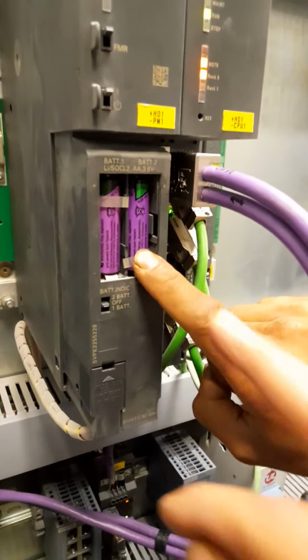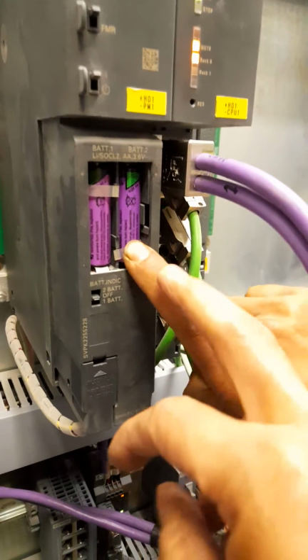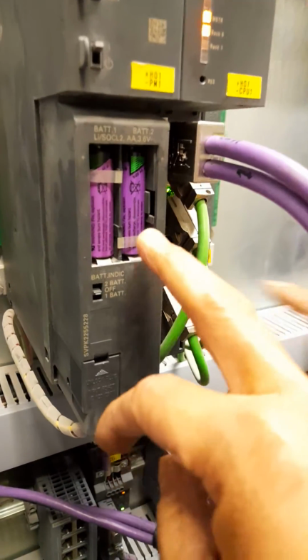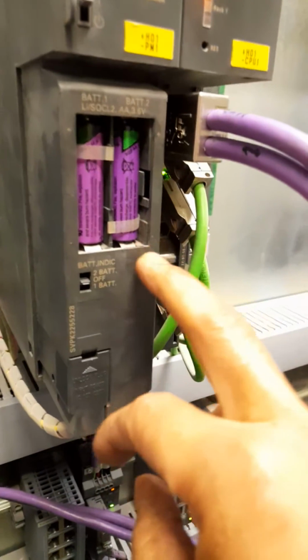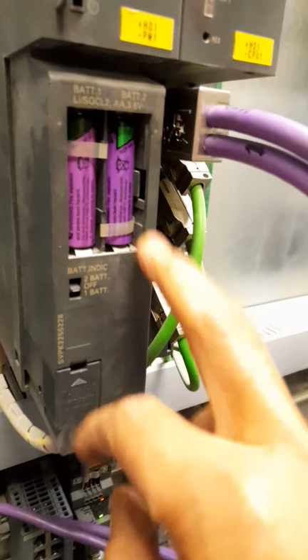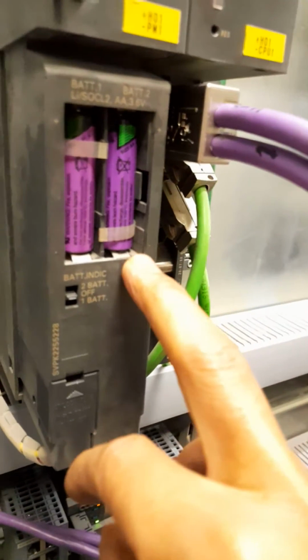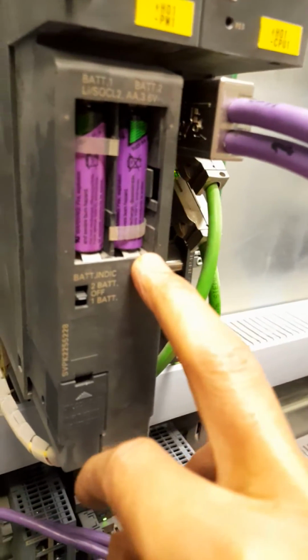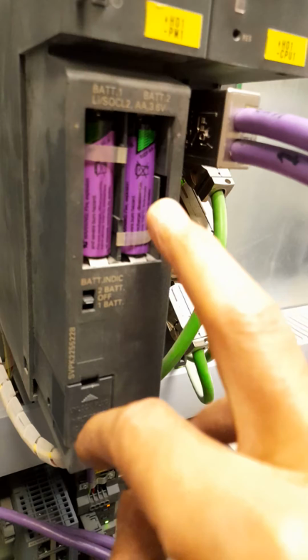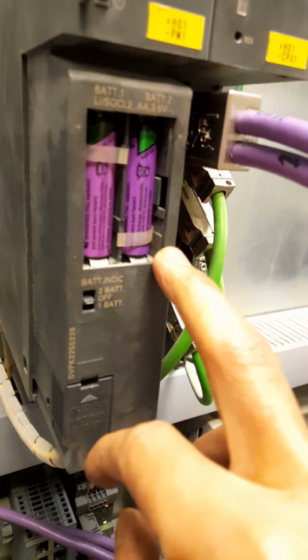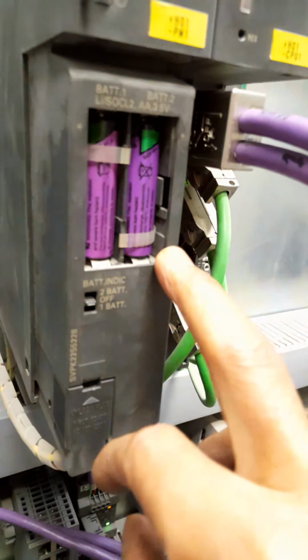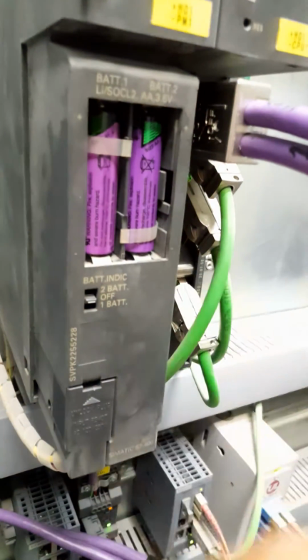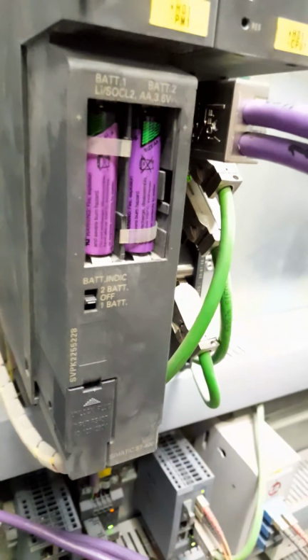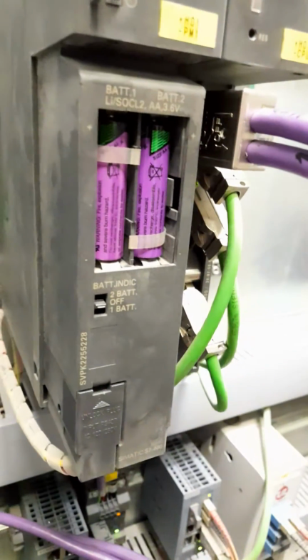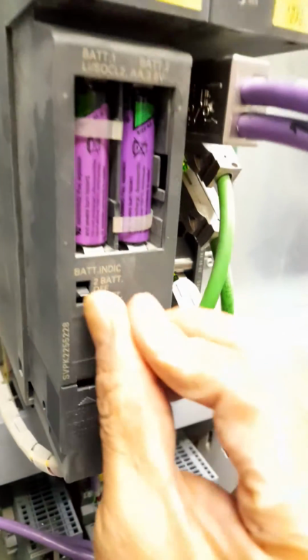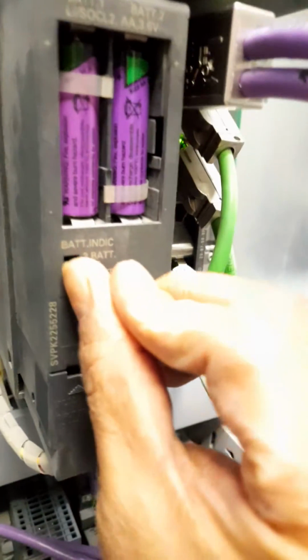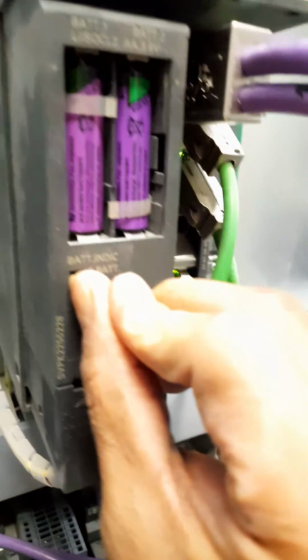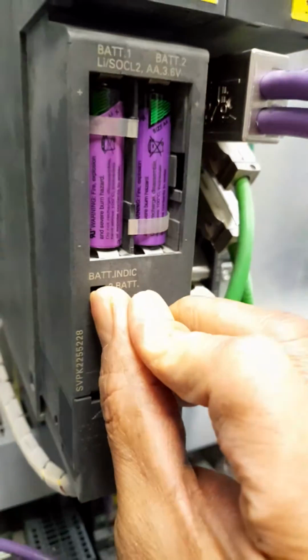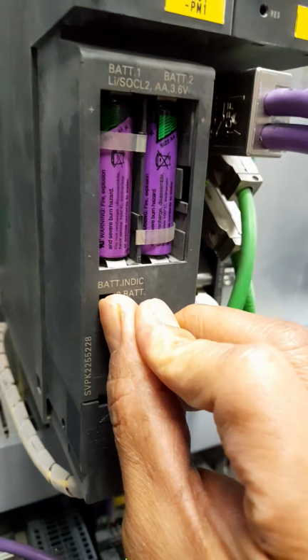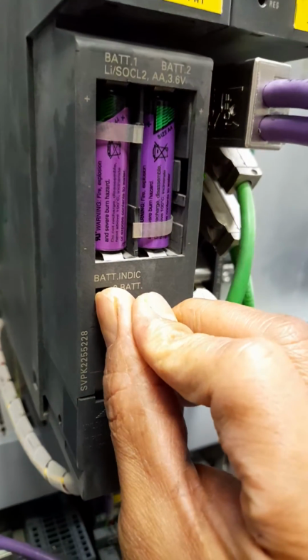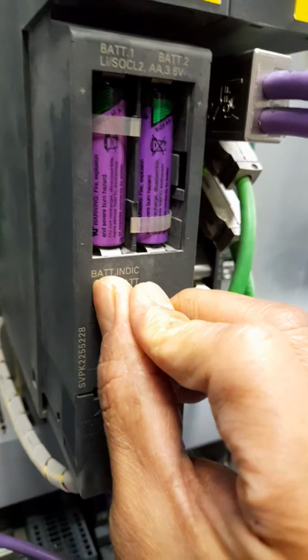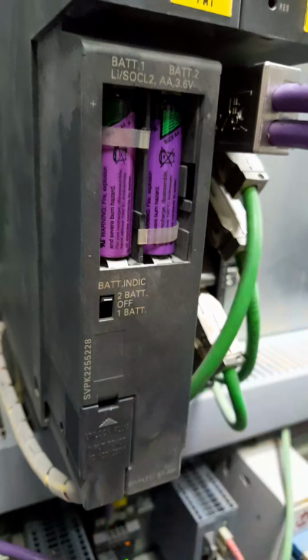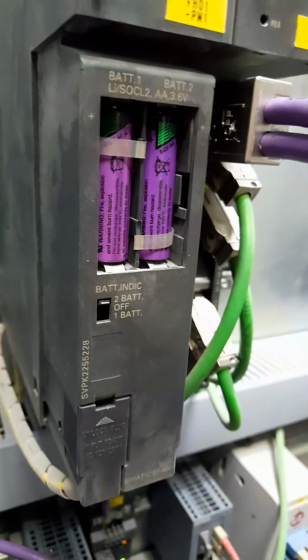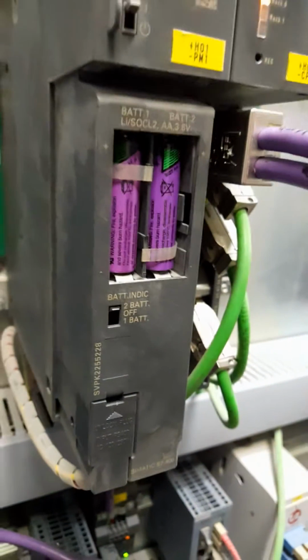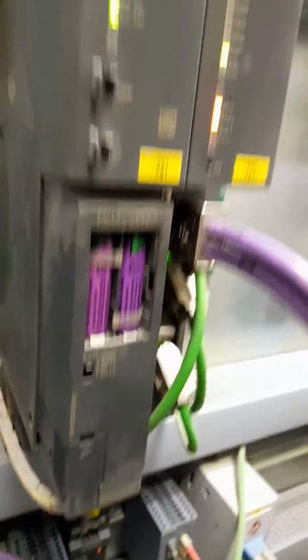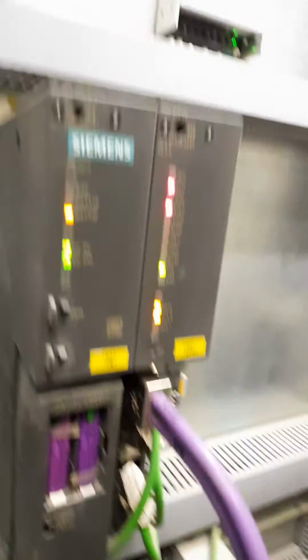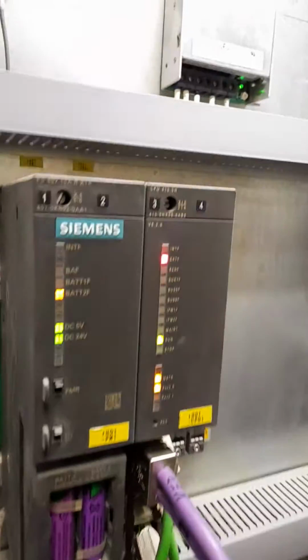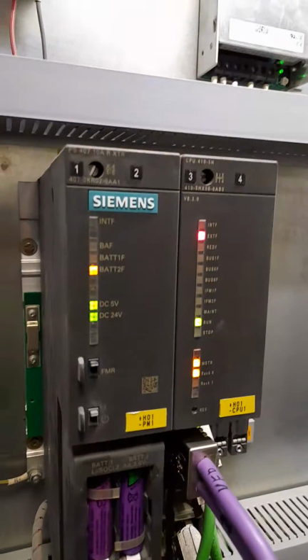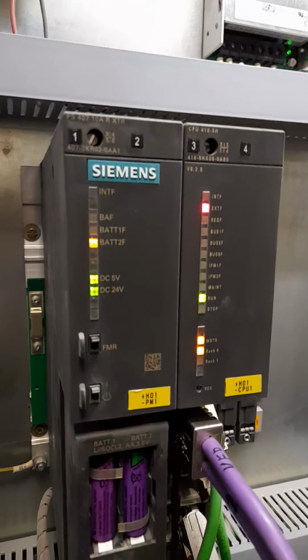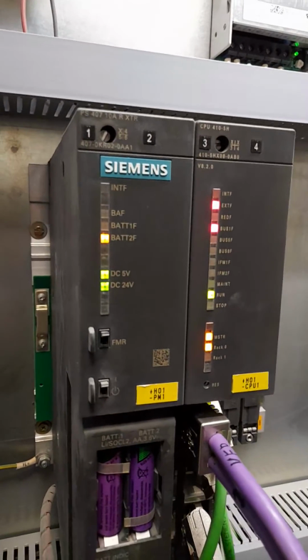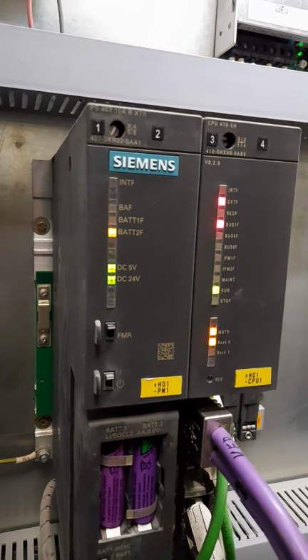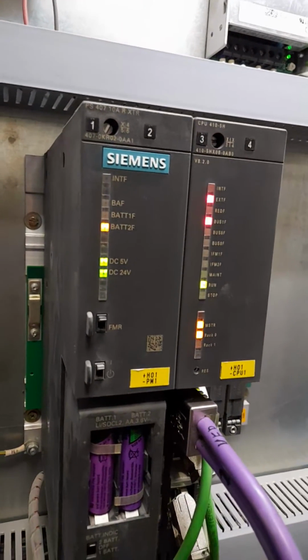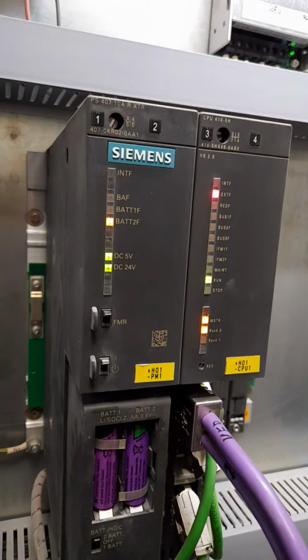Now we have inserted a new battery in the battery 2 position. After that we will switch on the battery power, but still there is a battery 2 fault showing.